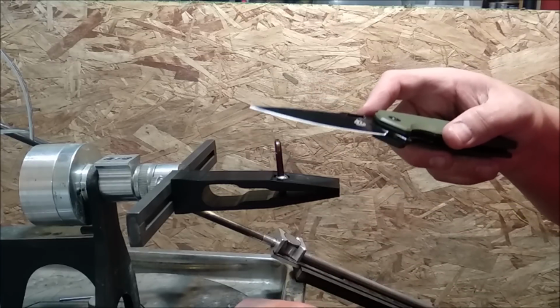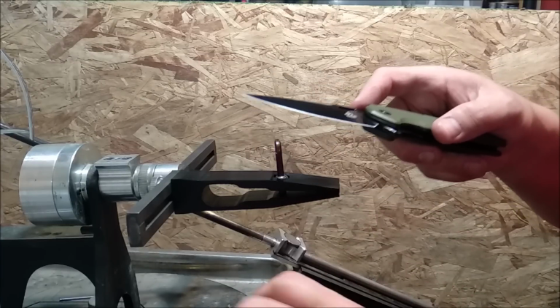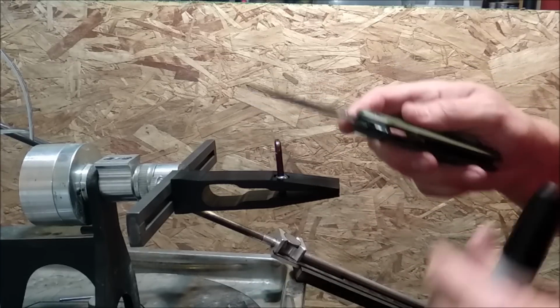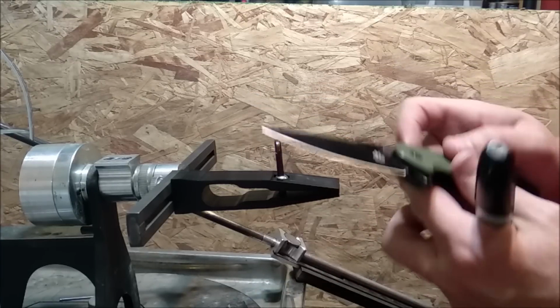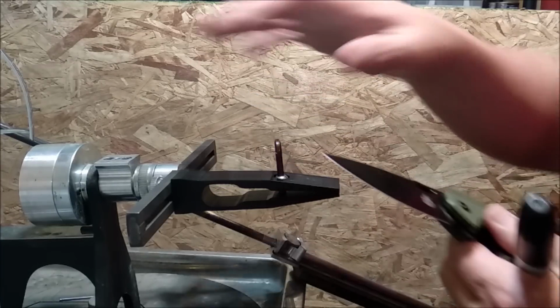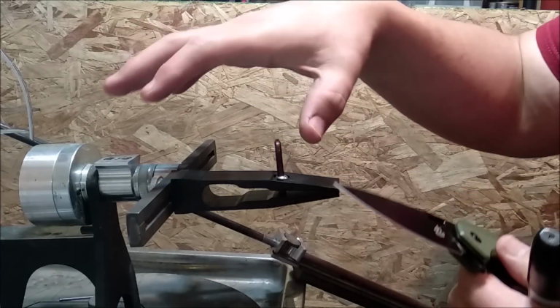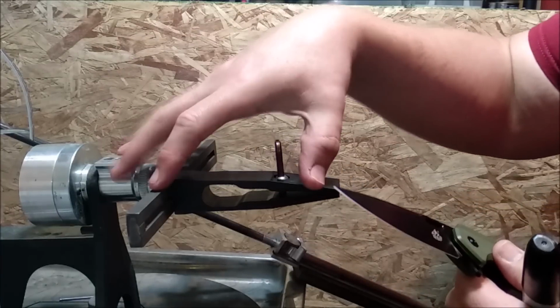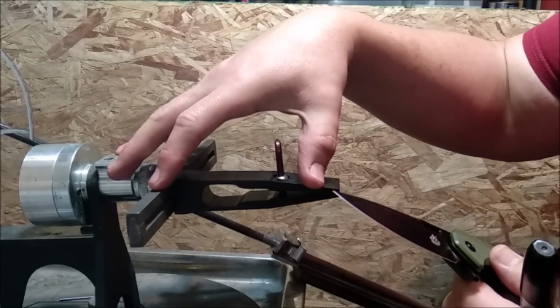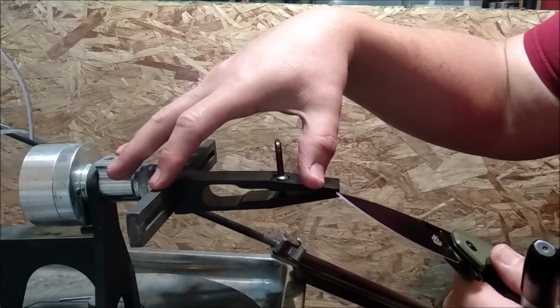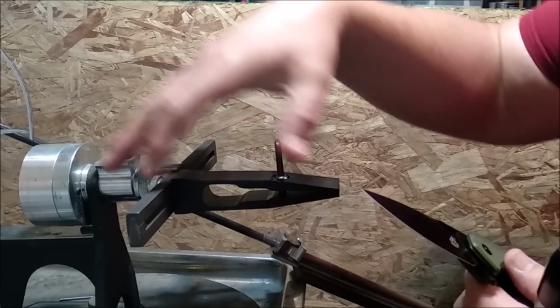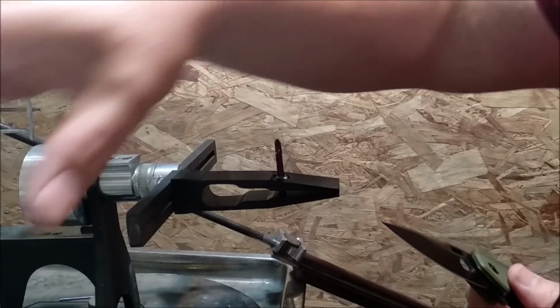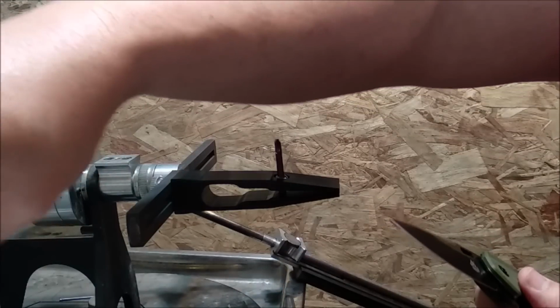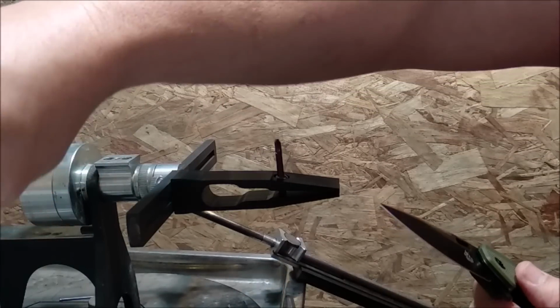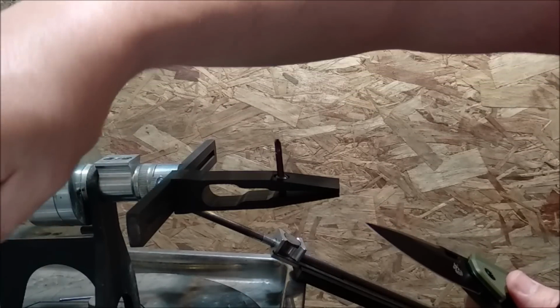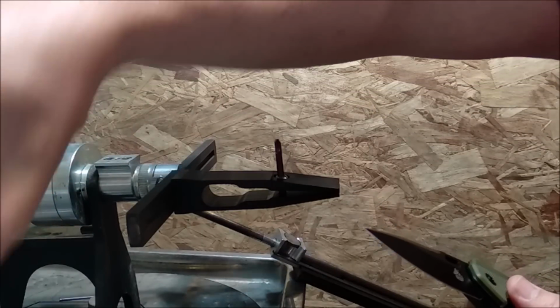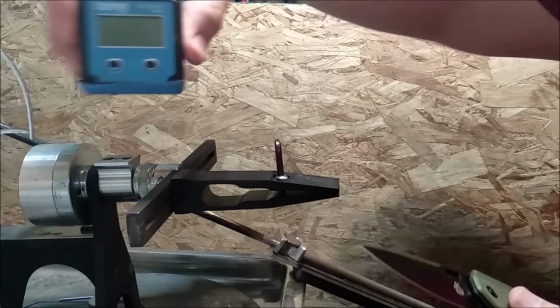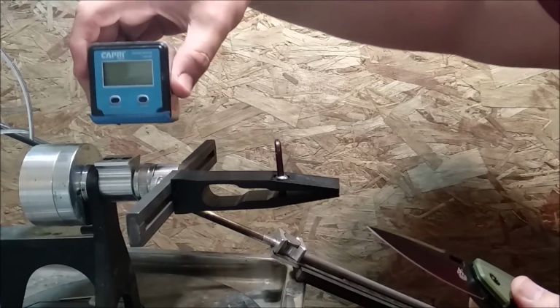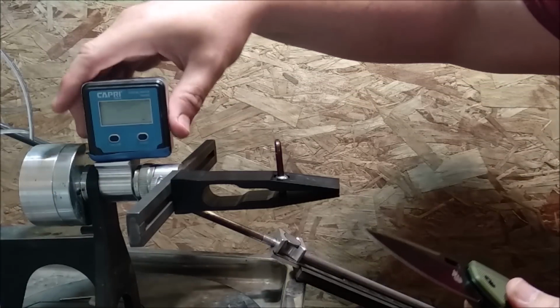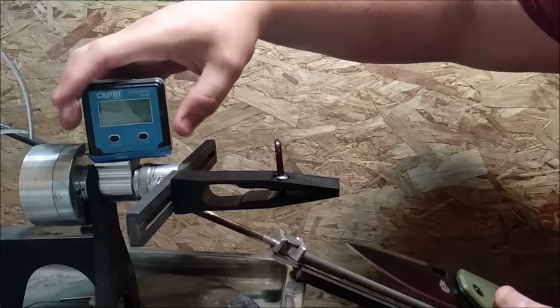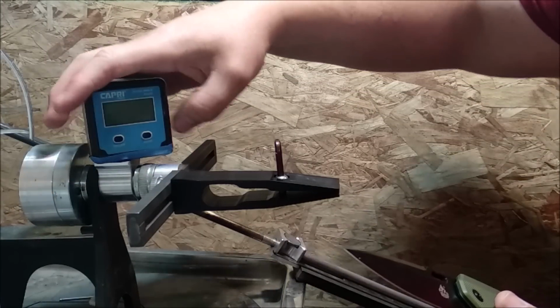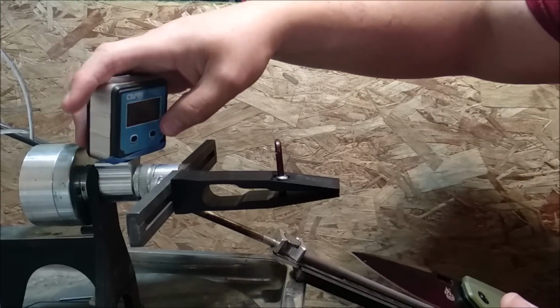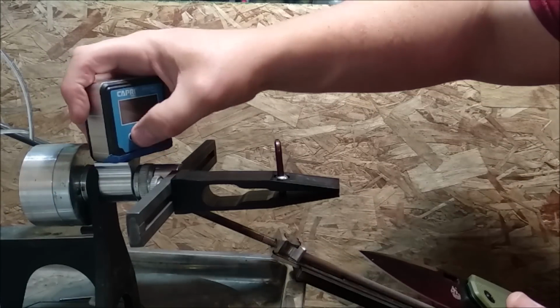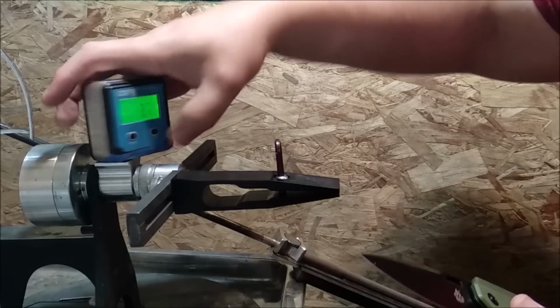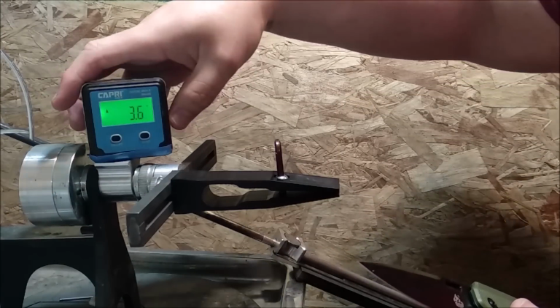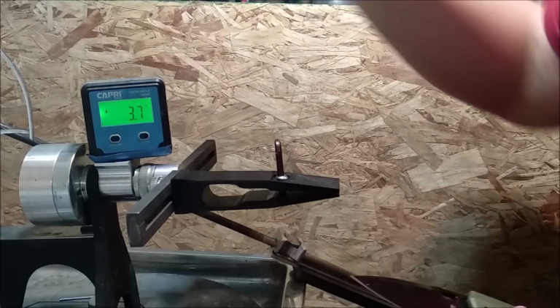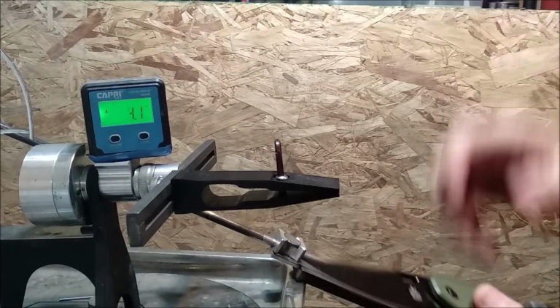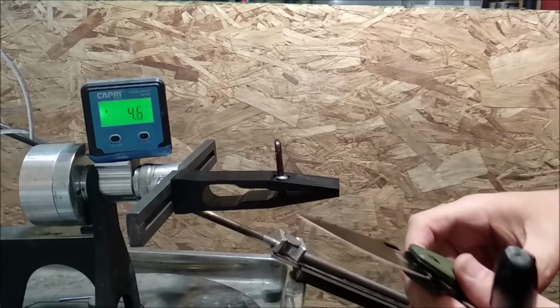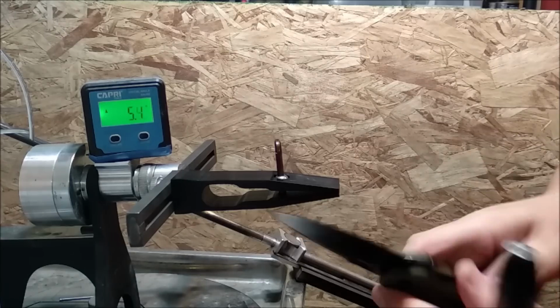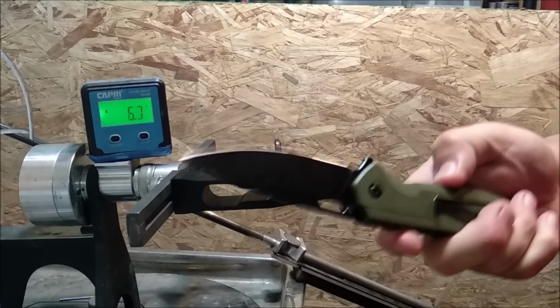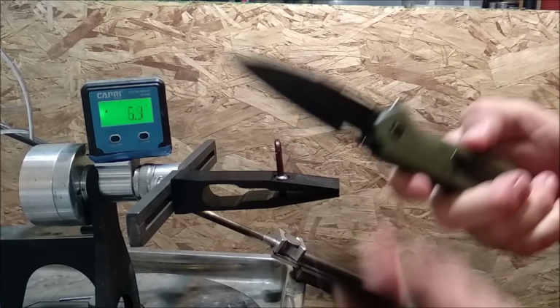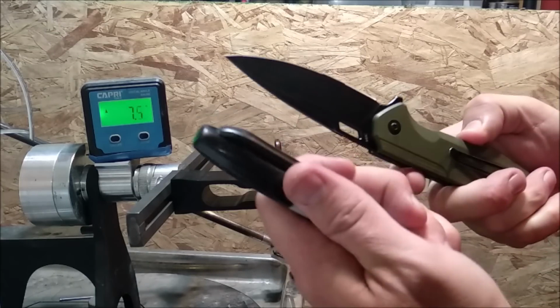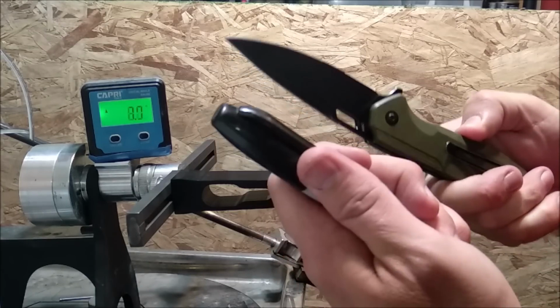Well, I just need a couple of tools. I need my sharpening system, I need a digital angle finder, and I need a marker.